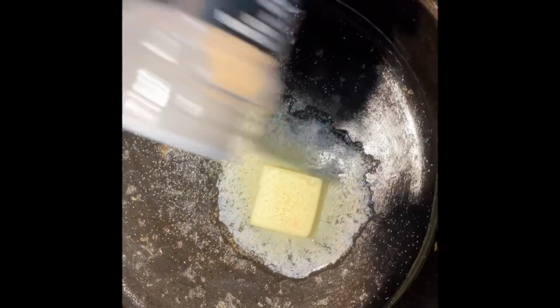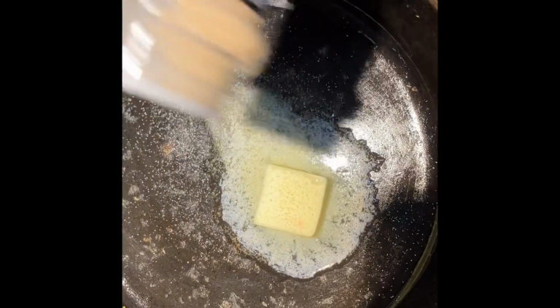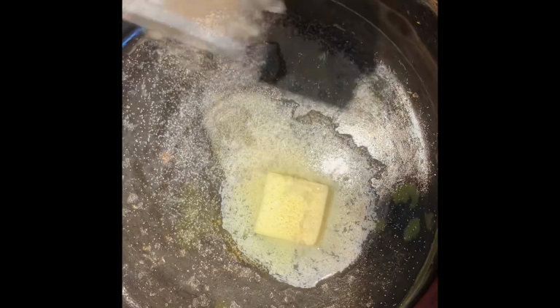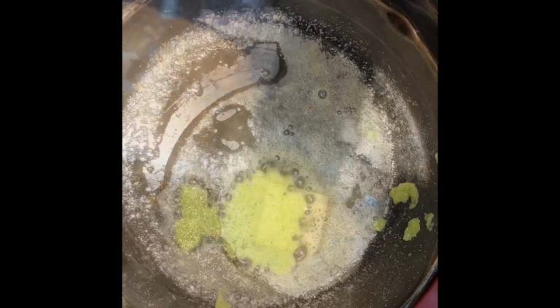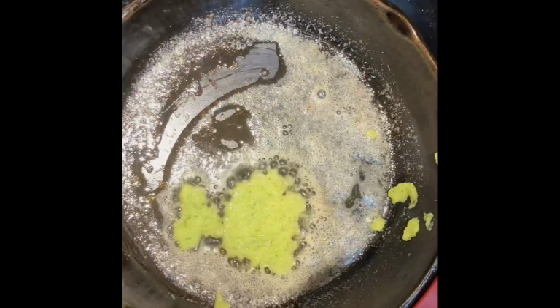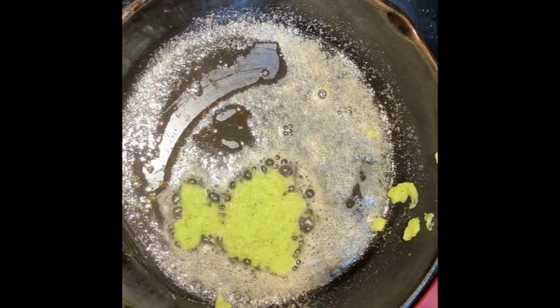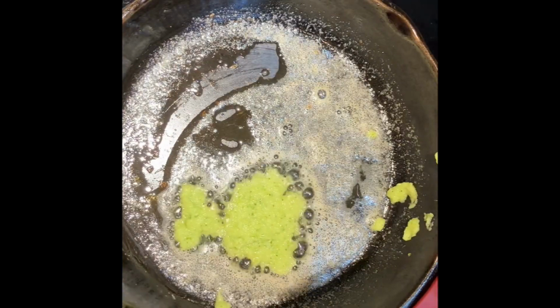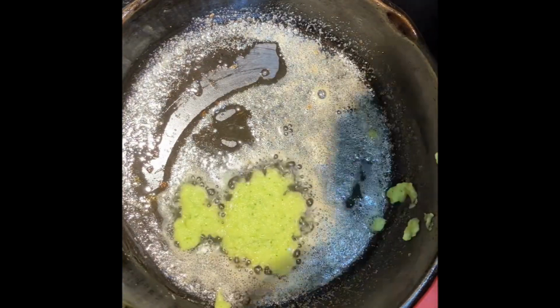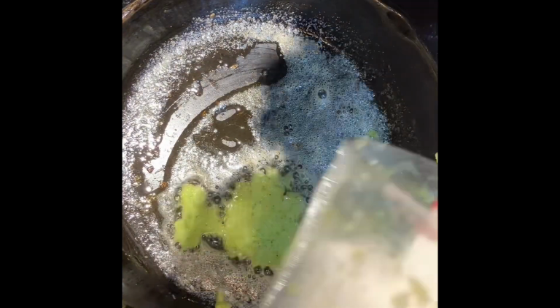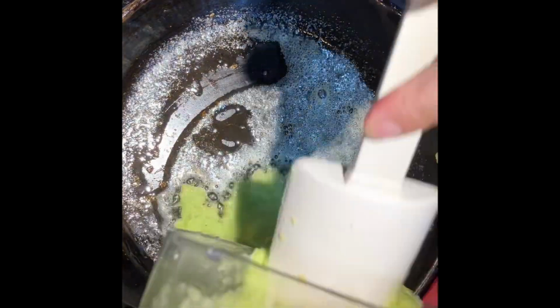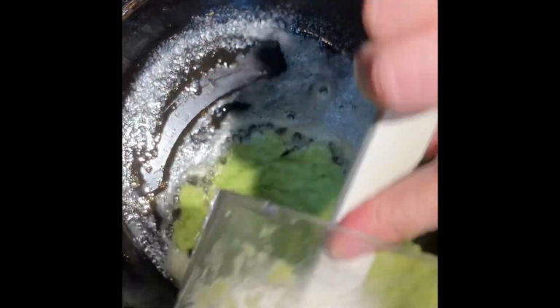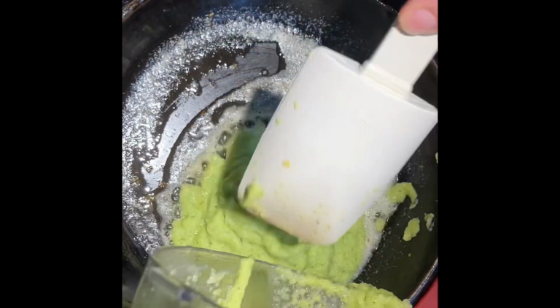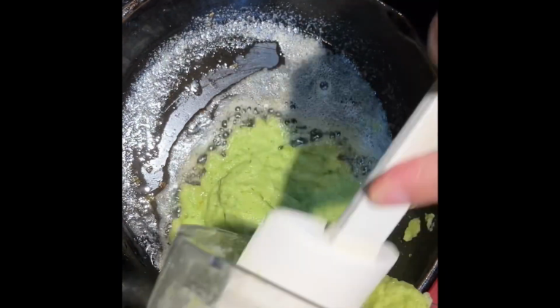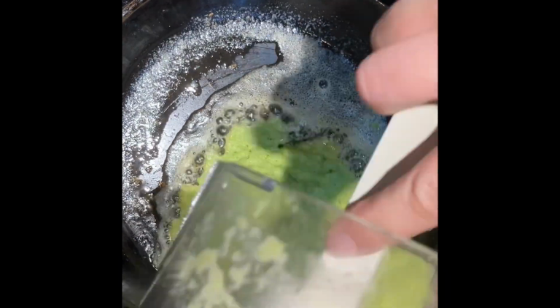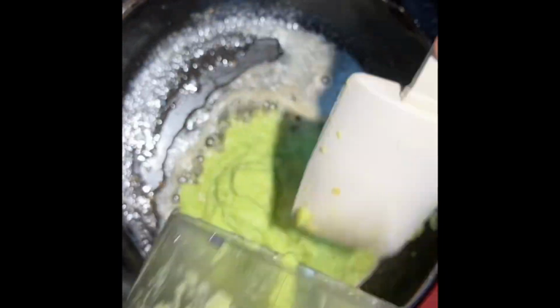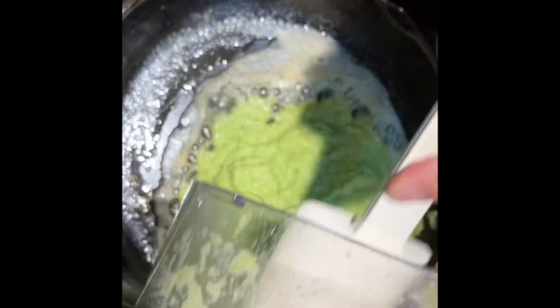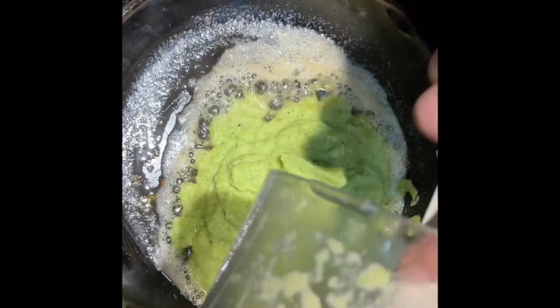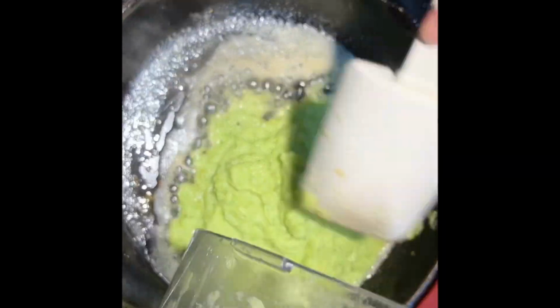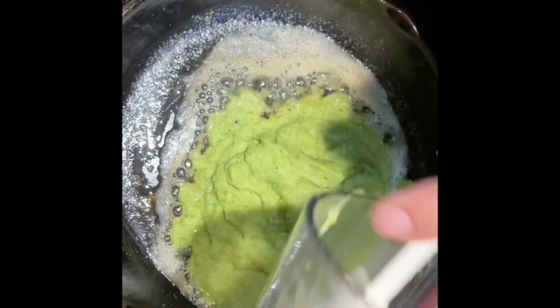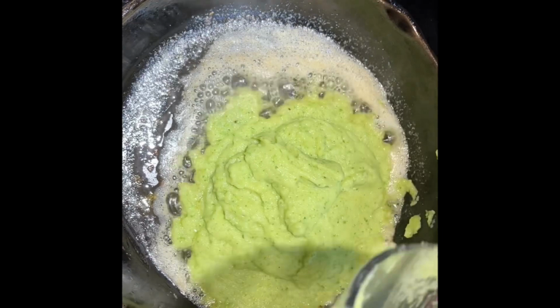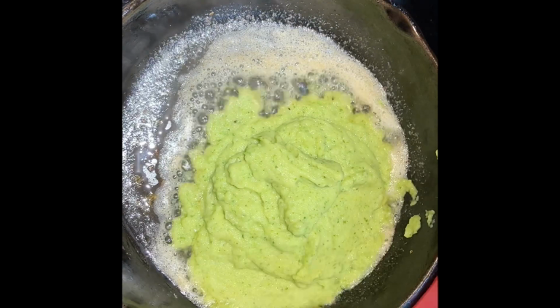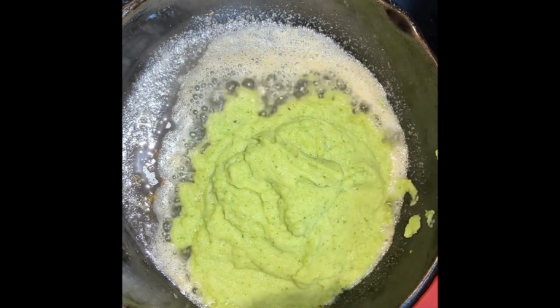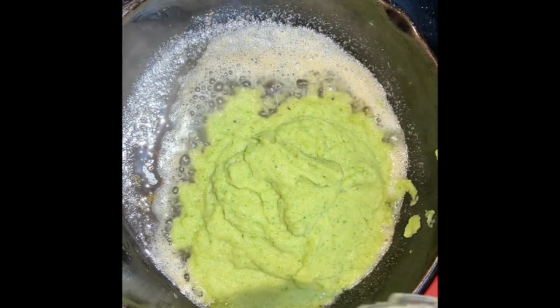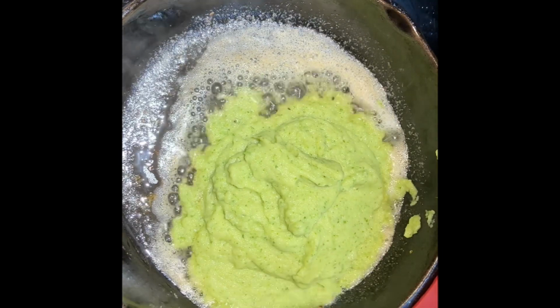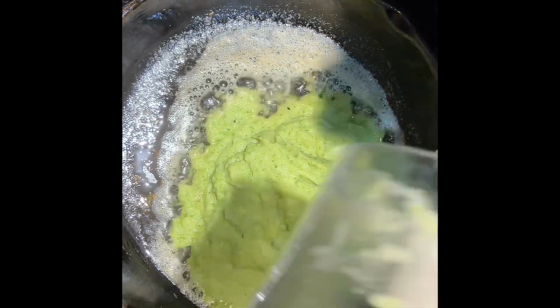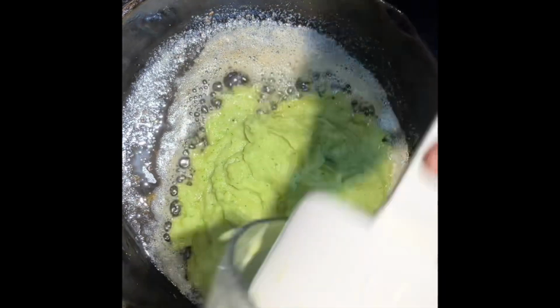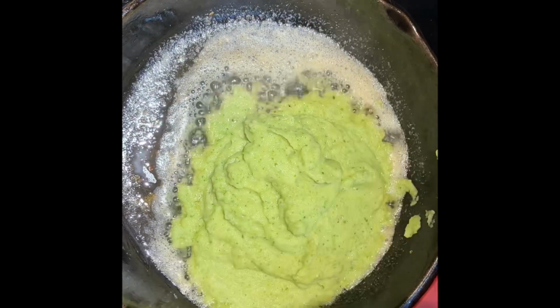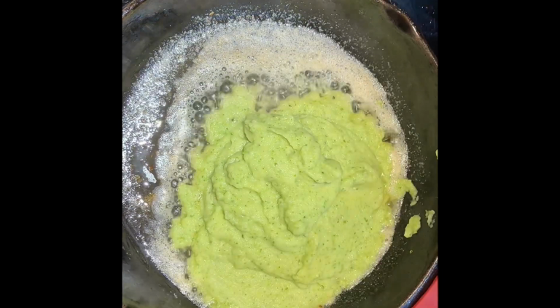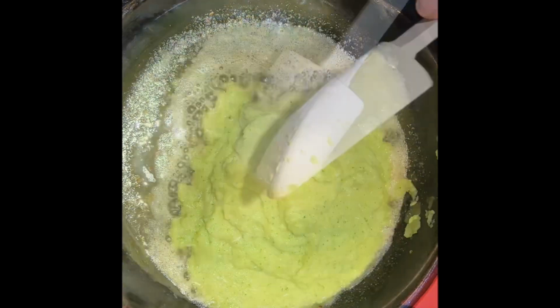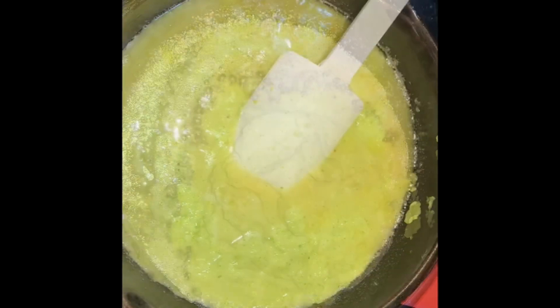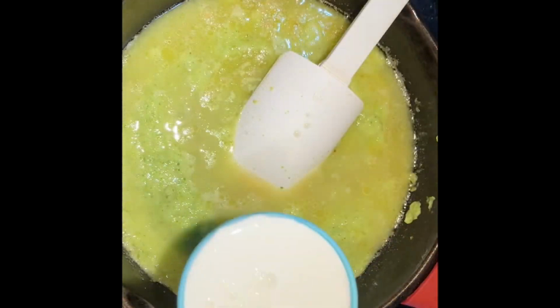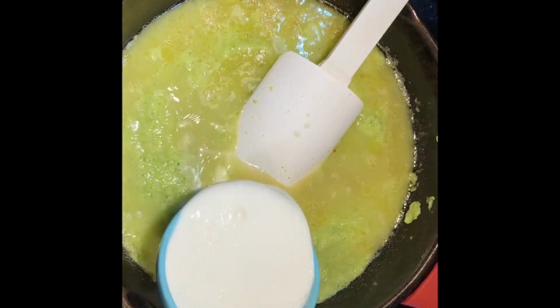In a pan, you're going to add a little bit of garlic powder or minced garlic to some butter, and then you want to add in that zucchini that you had diced and blended.